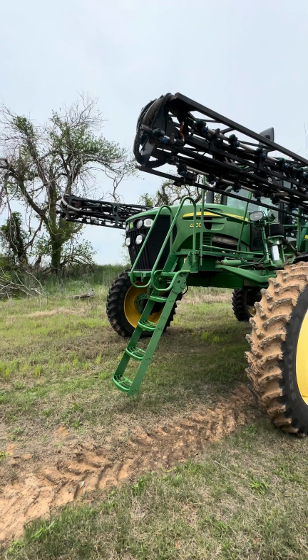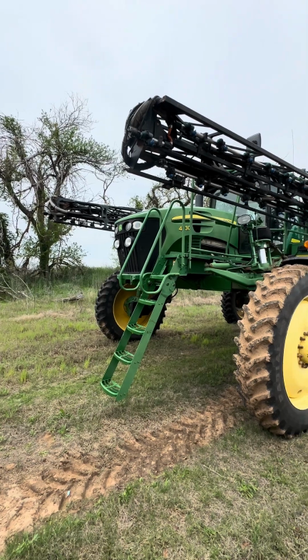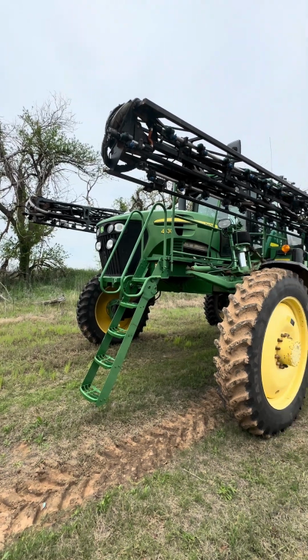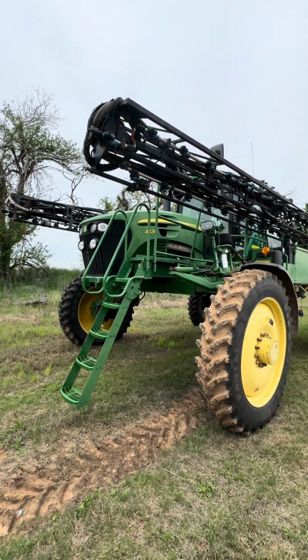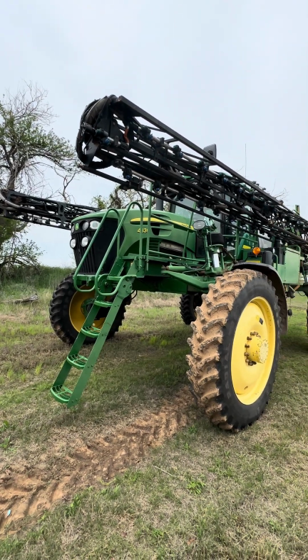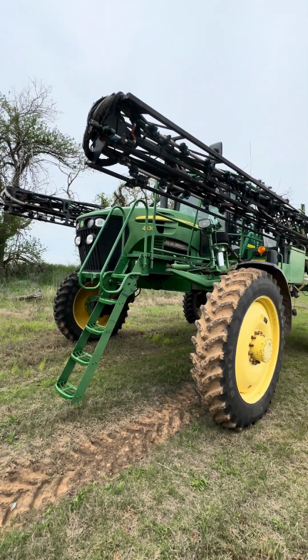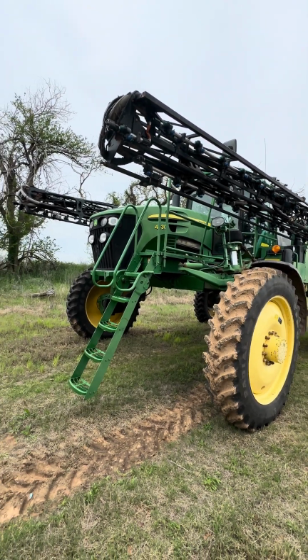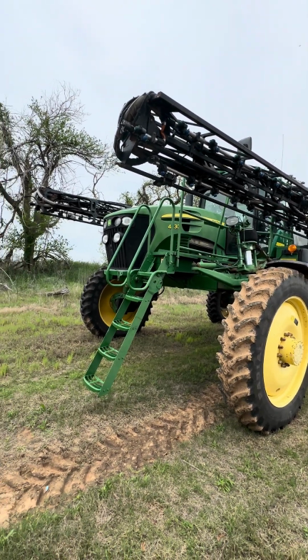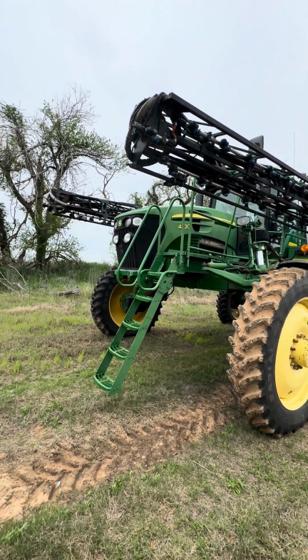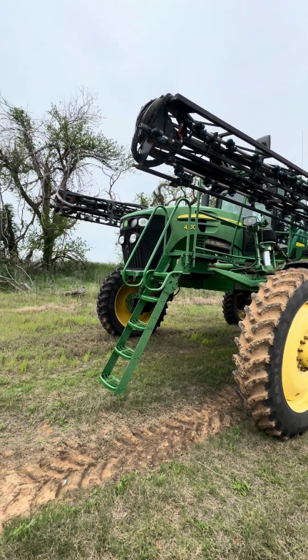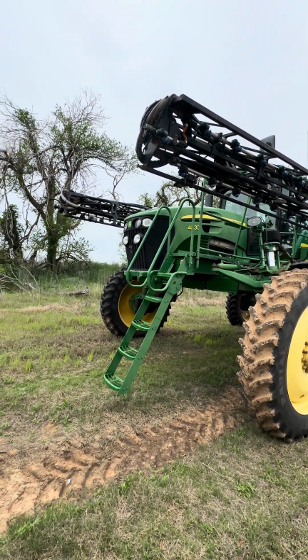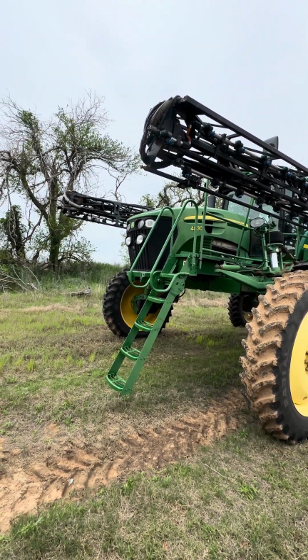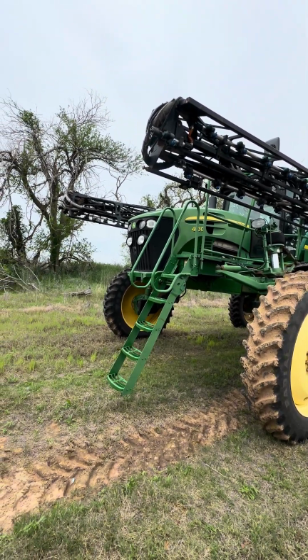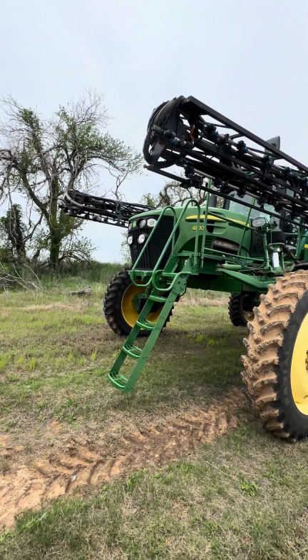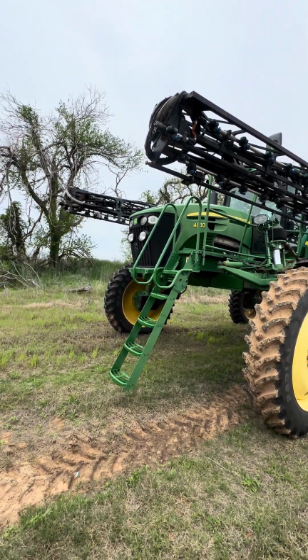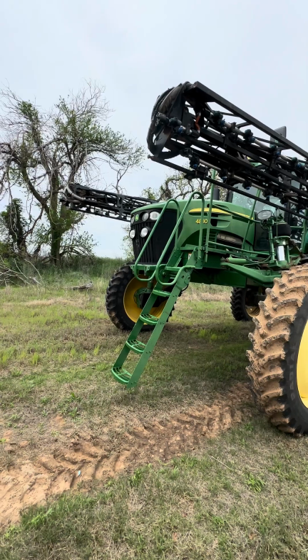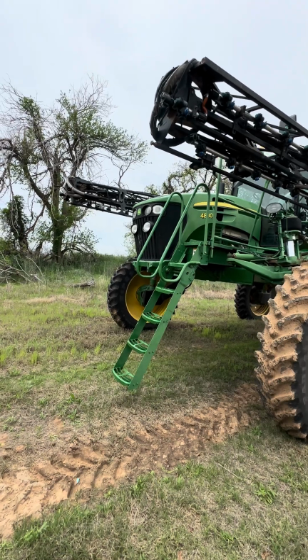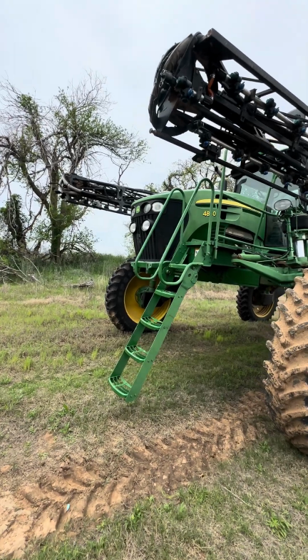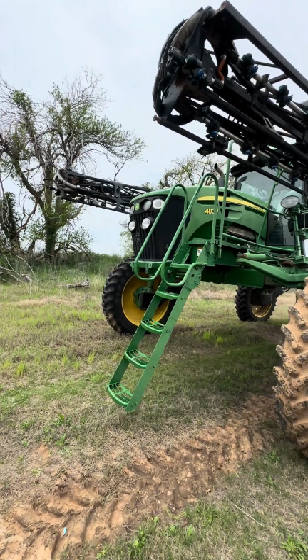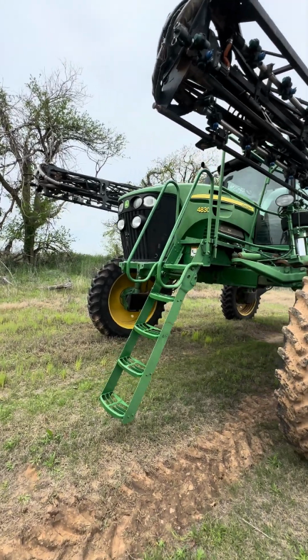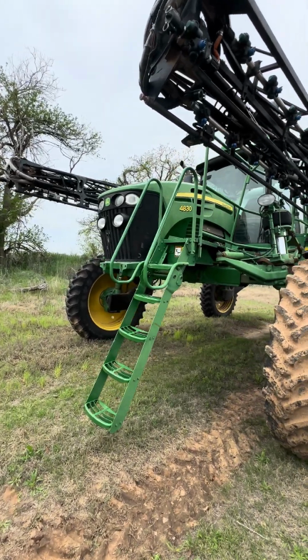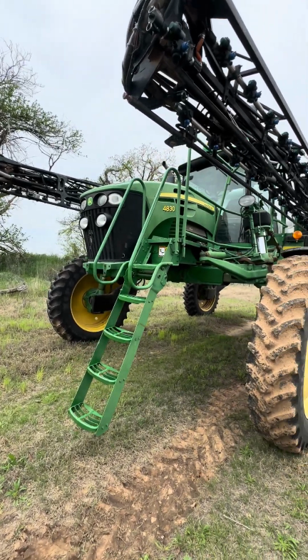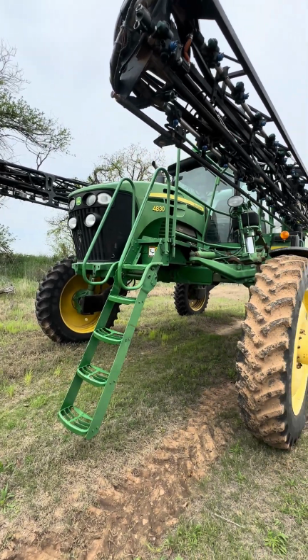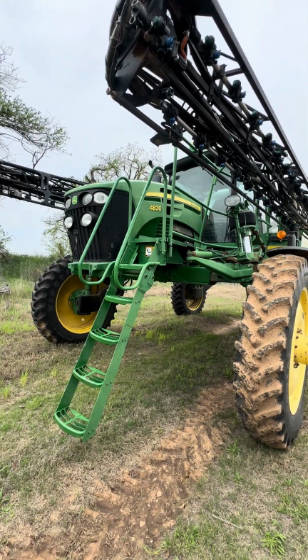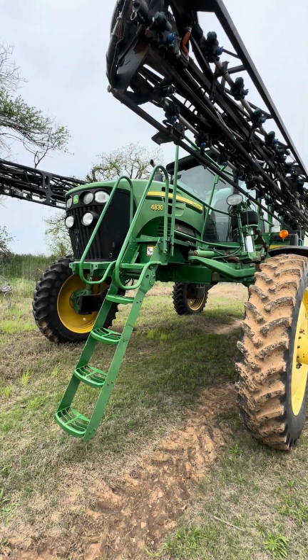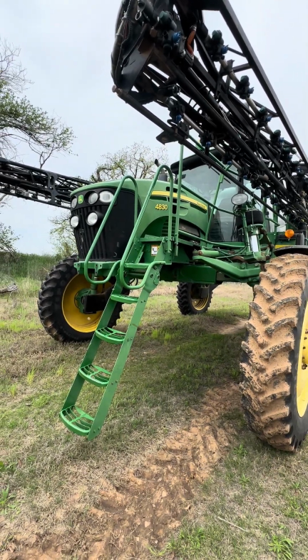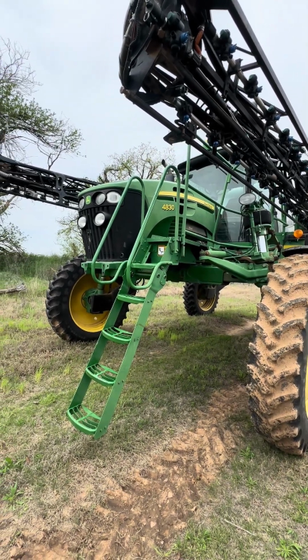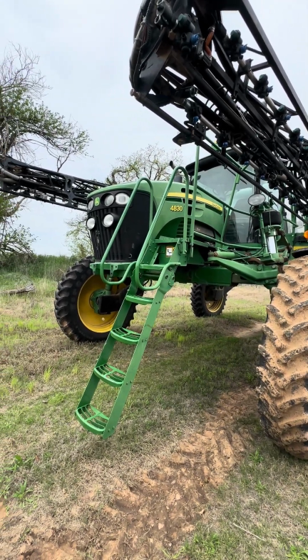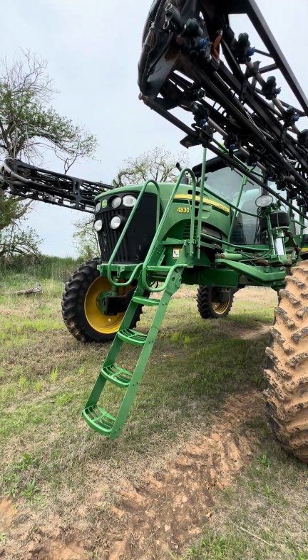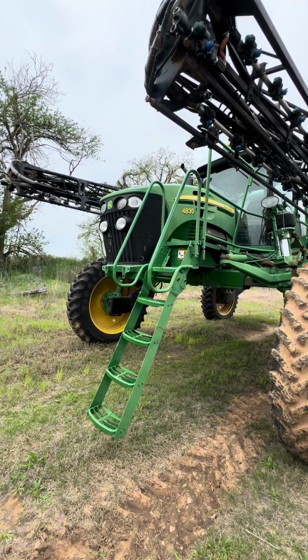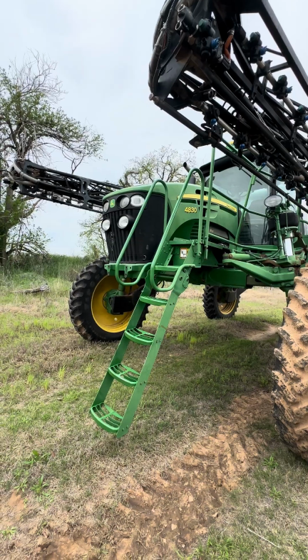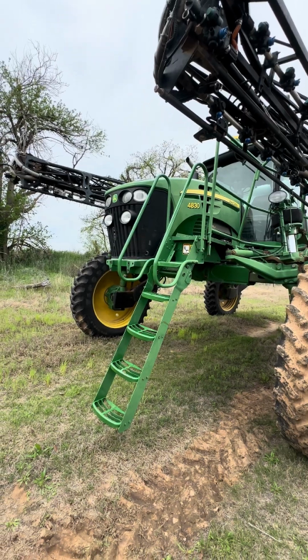We've got a 4830 sprayer we're going to work on today. The customer said he's losing power and getting some codes. He said he changed the fuel filters and there was no change. So let's see what we've got going on.